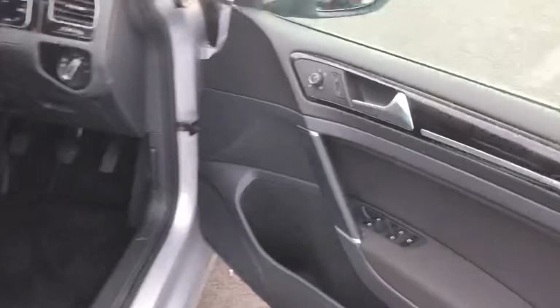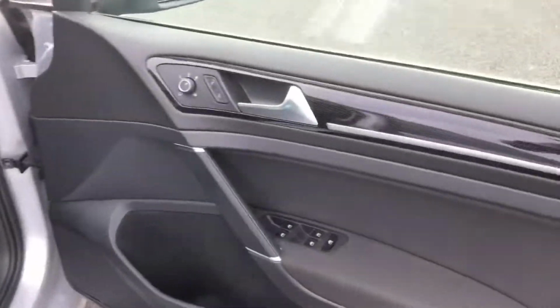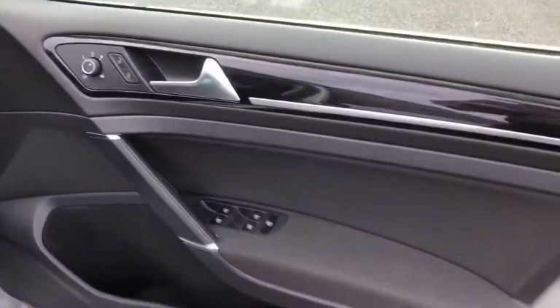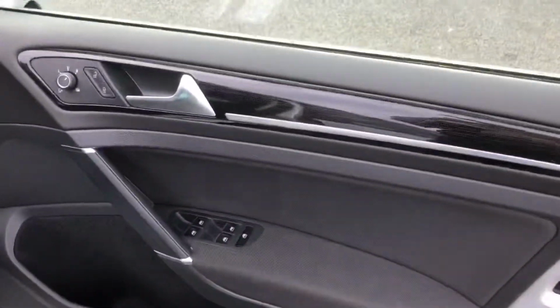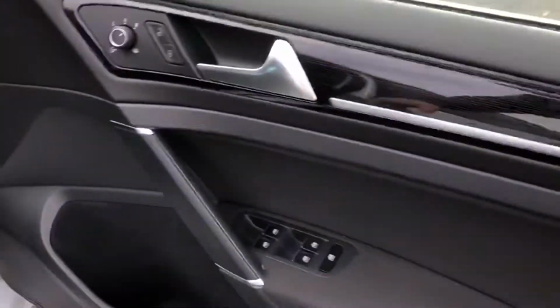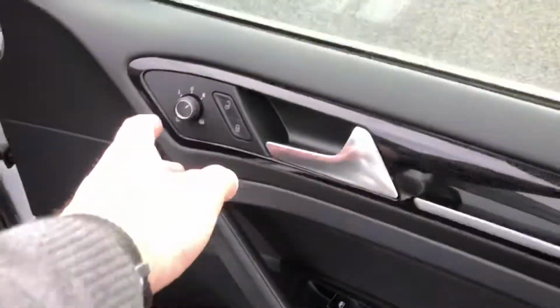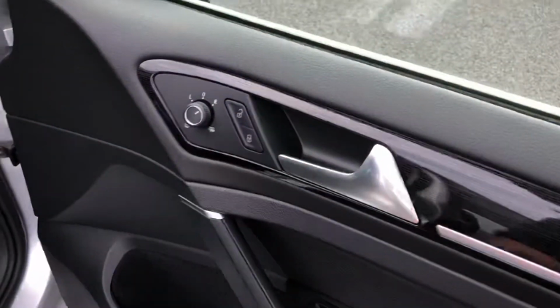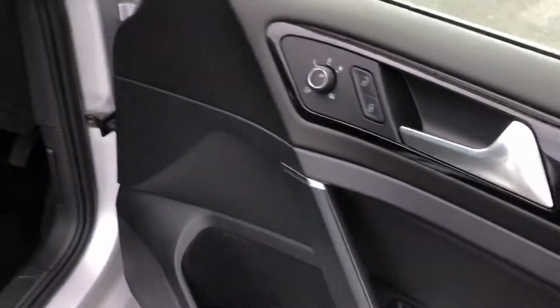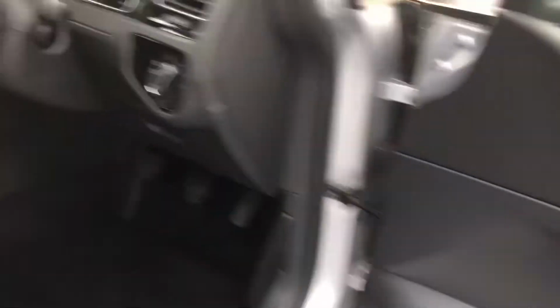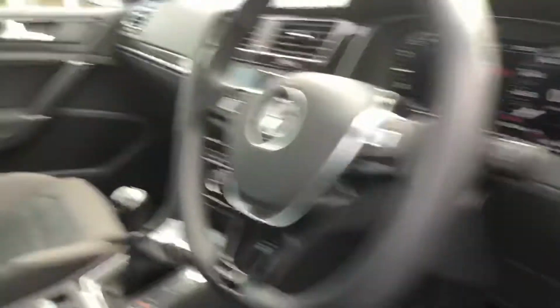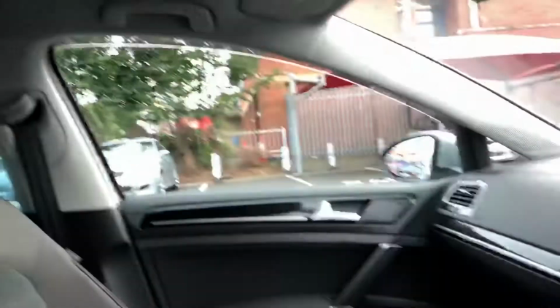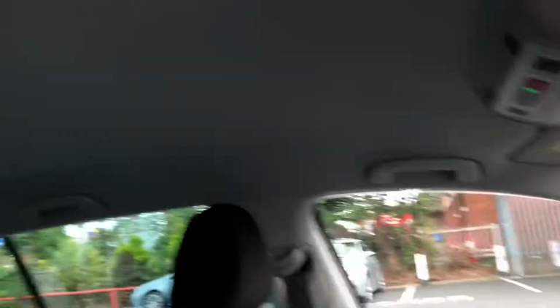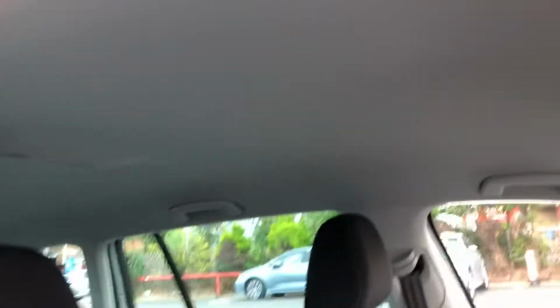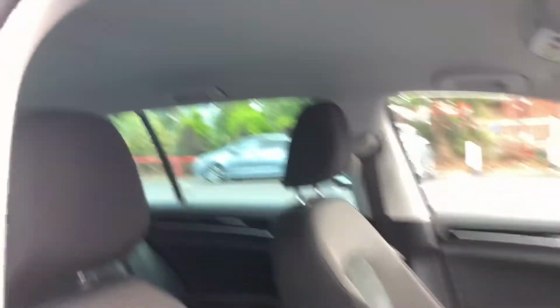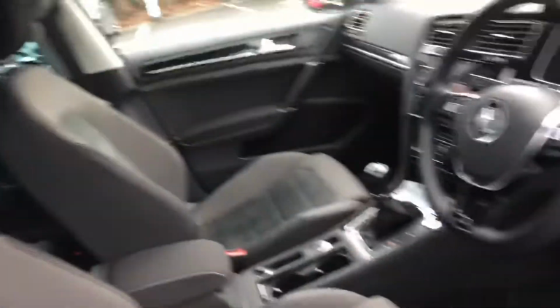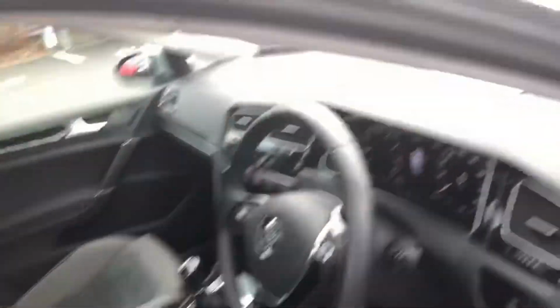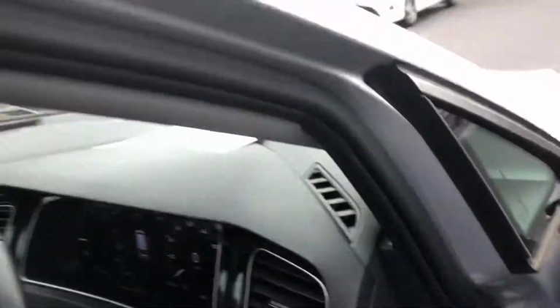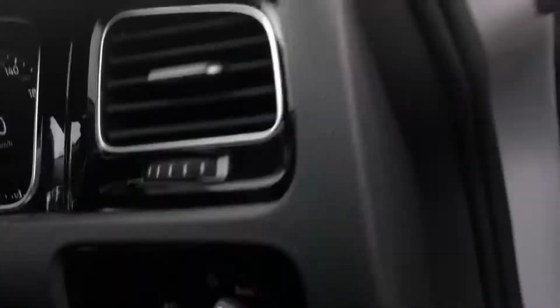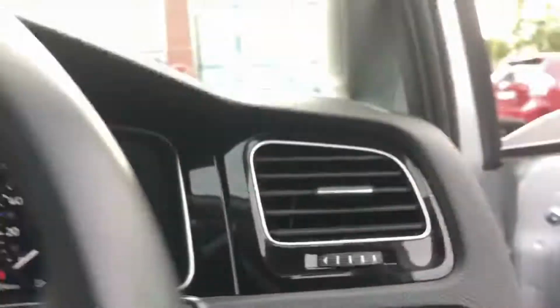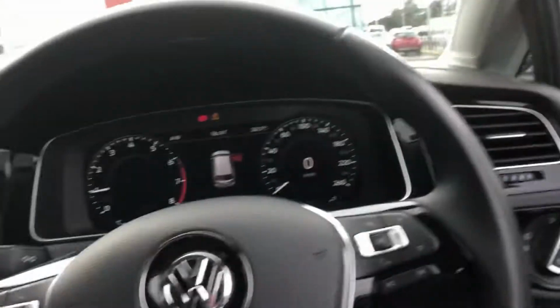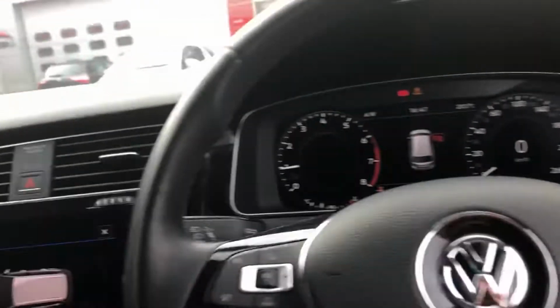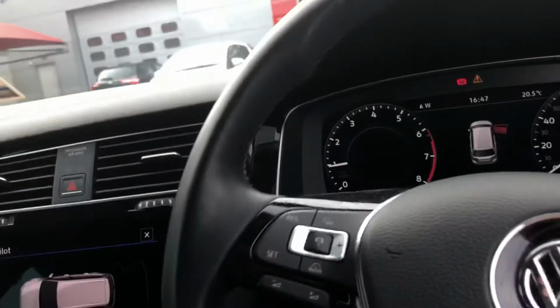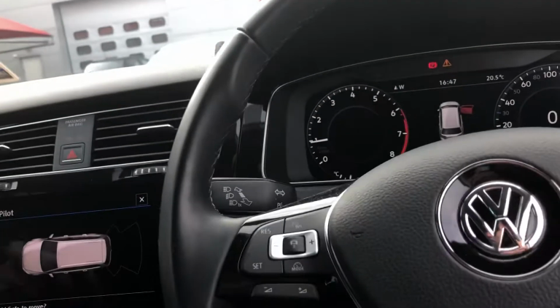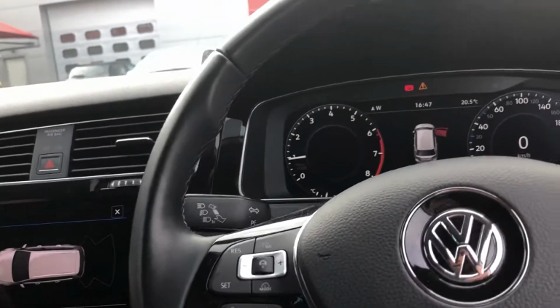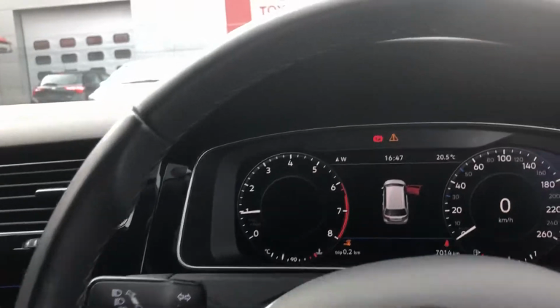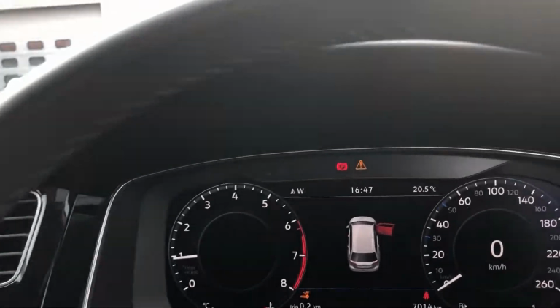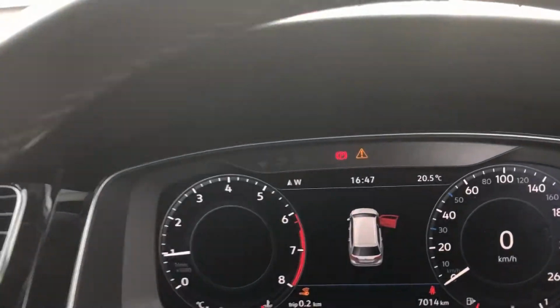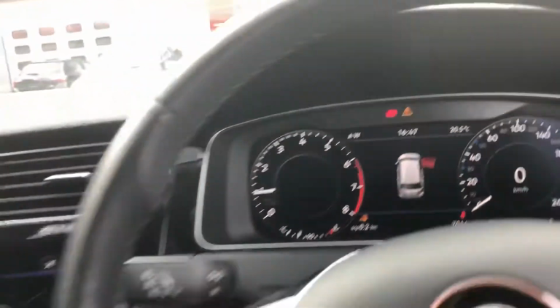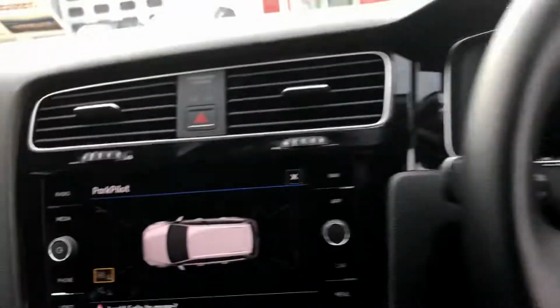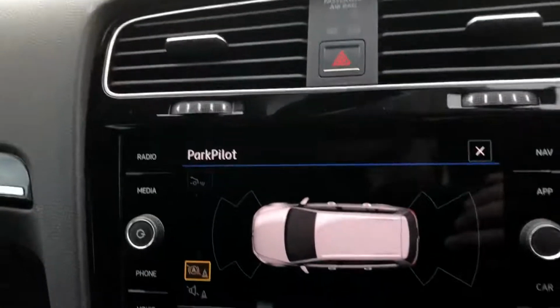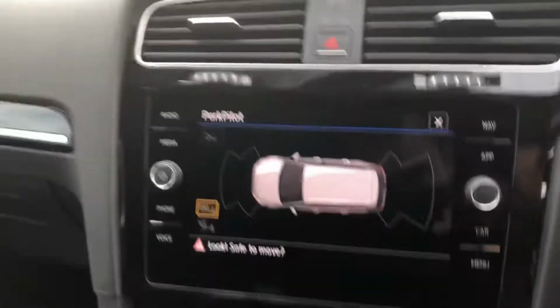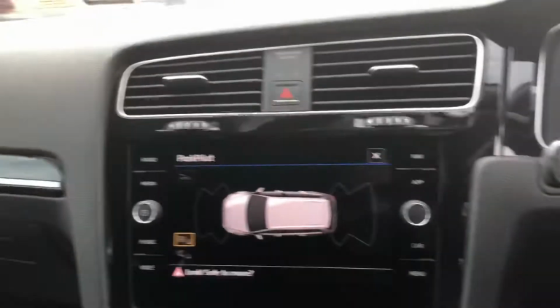You have all four electric windows, electronically adjustable heated wing mirrors, lovely interior on the car. You have automatic lights, automatic wipers, you have the digital odometer here and then in the centre you have your entertainment system.